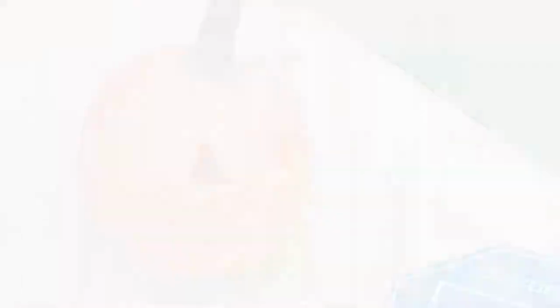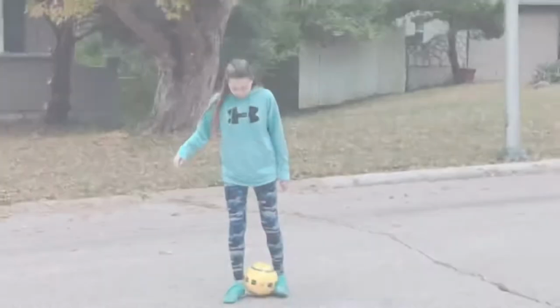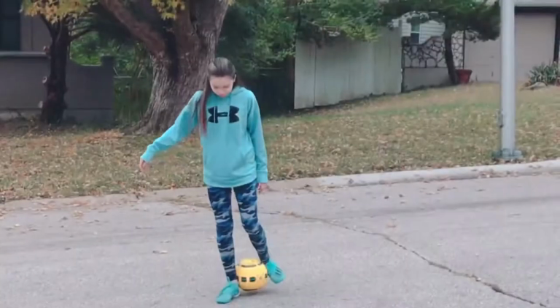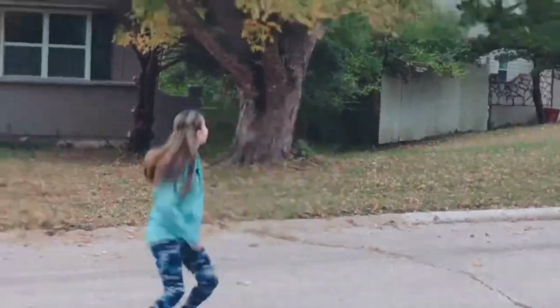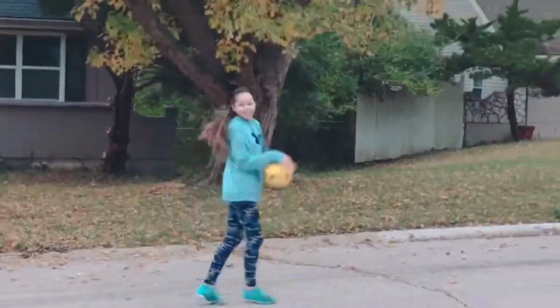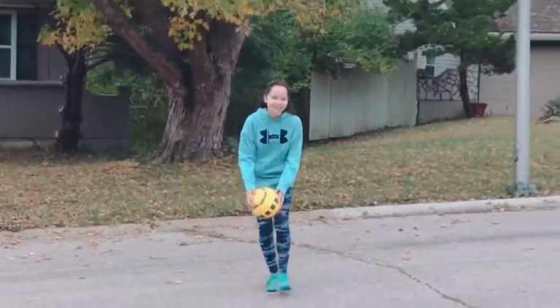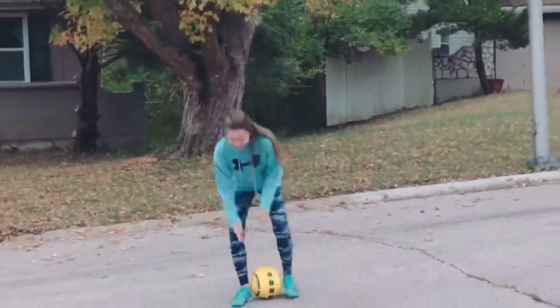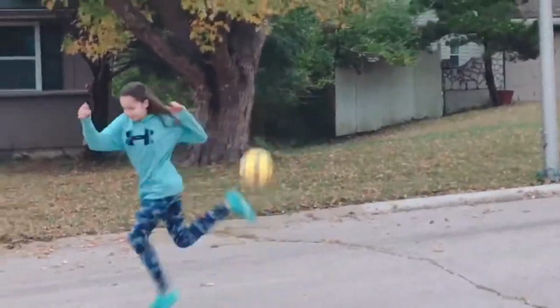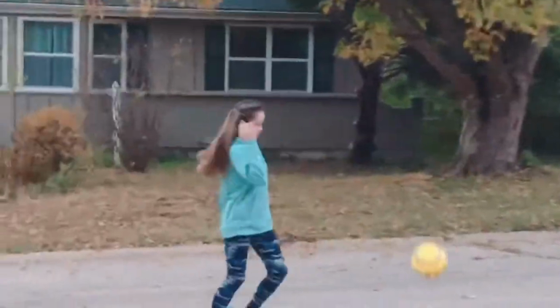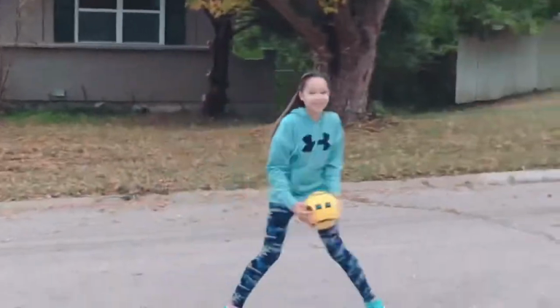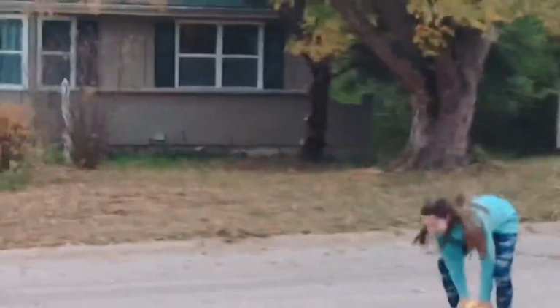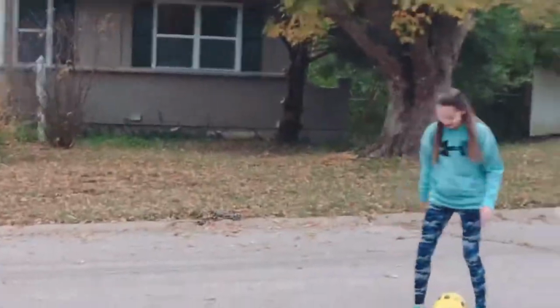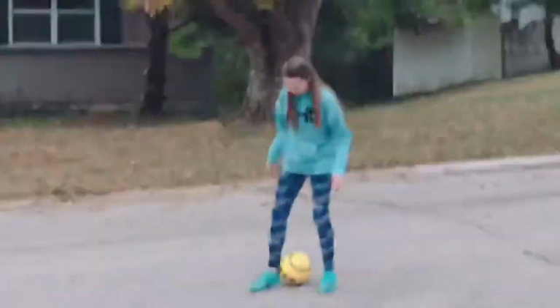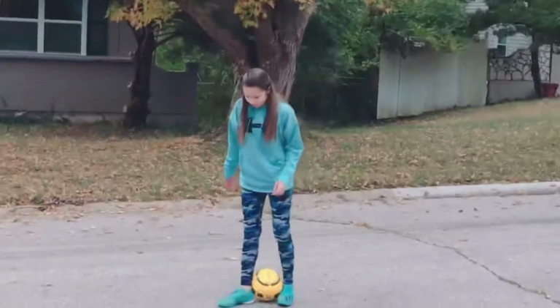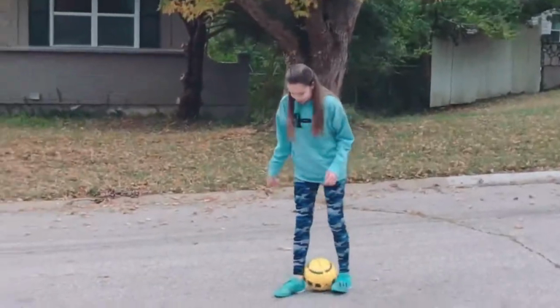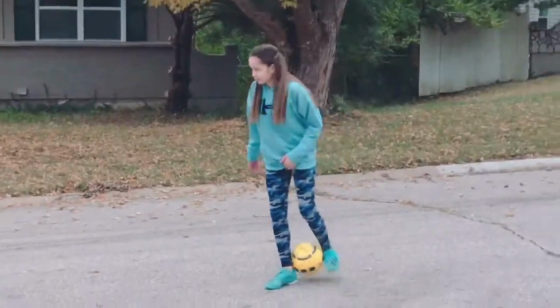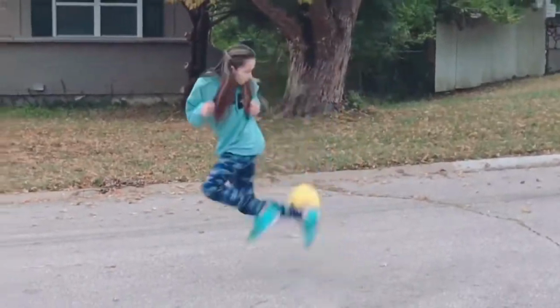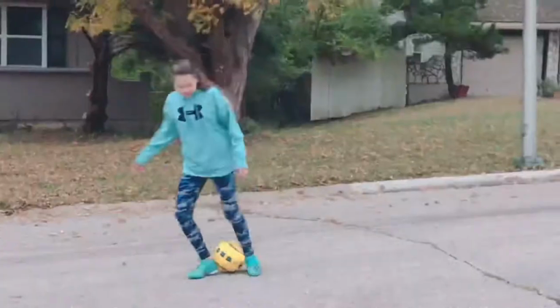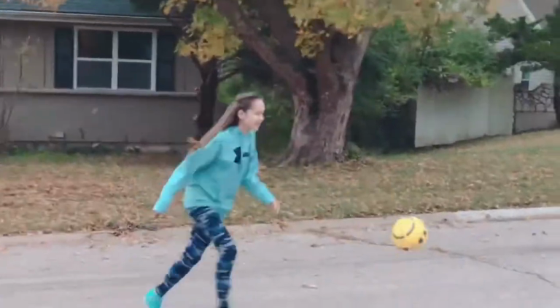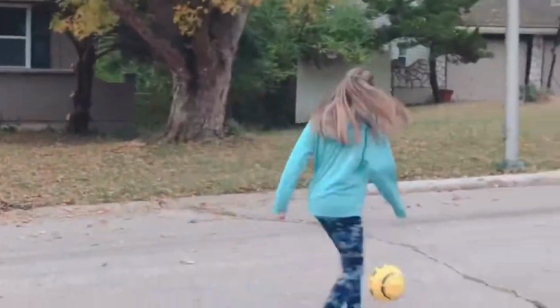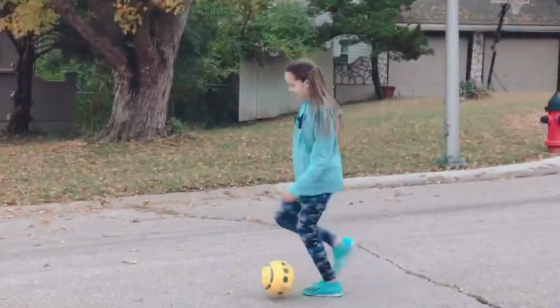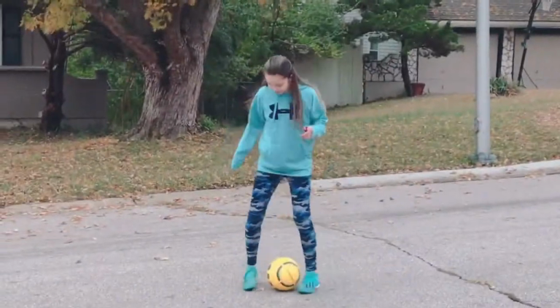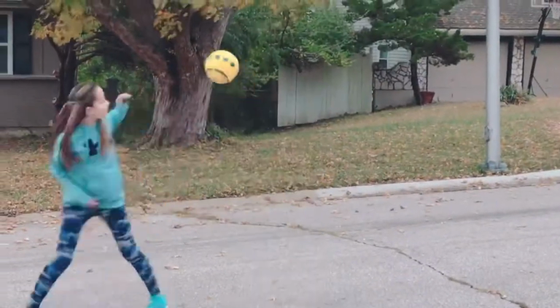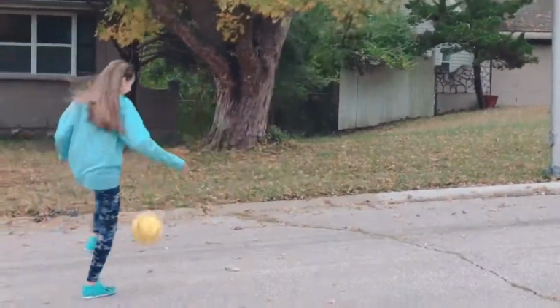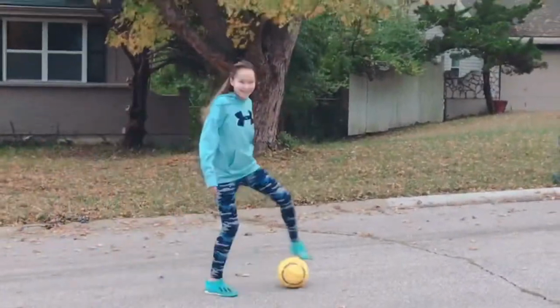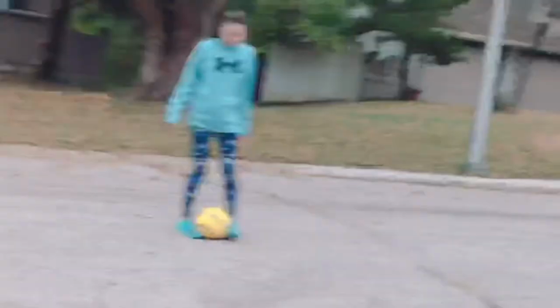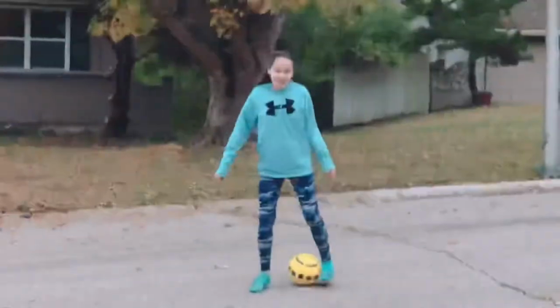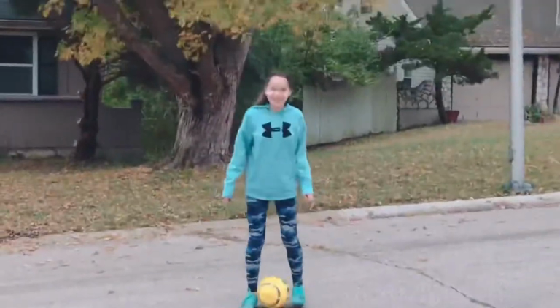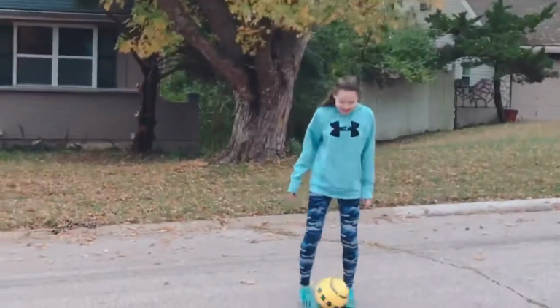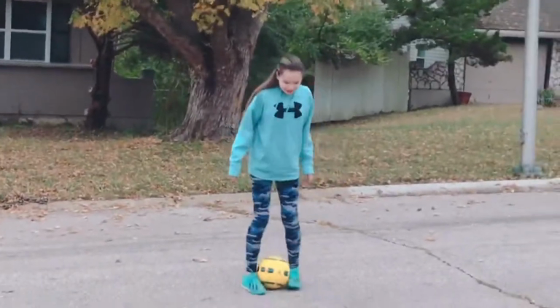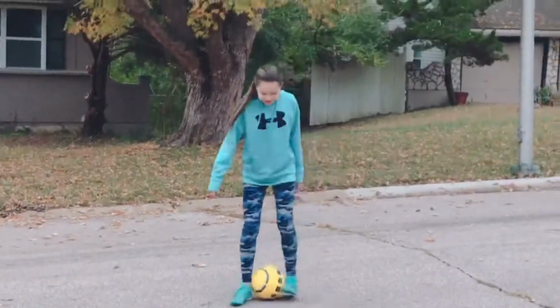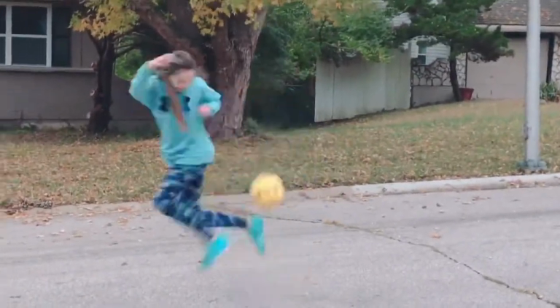After I got the pumpkin out, I decided I wanted to stay outside and practice some soccer. It was really nice outside, and it was right before my Girl Scout meeting too.